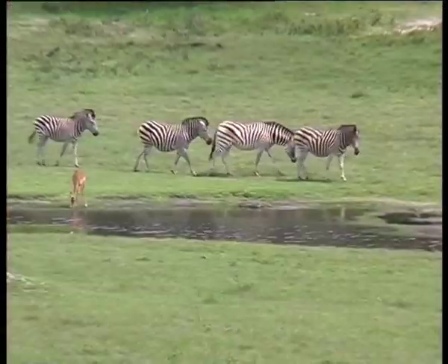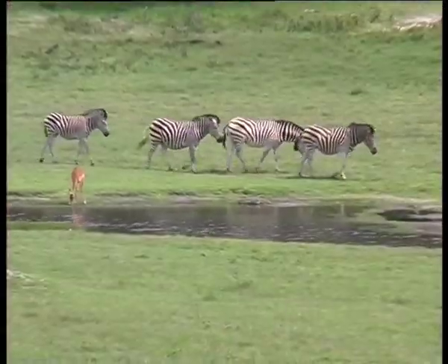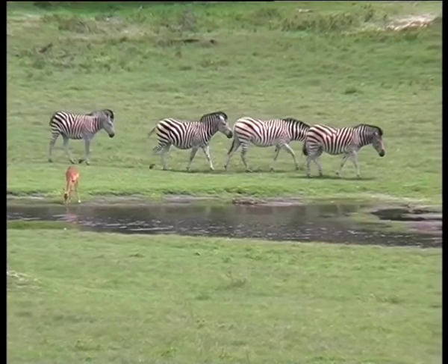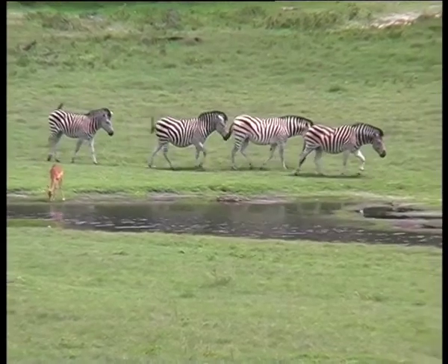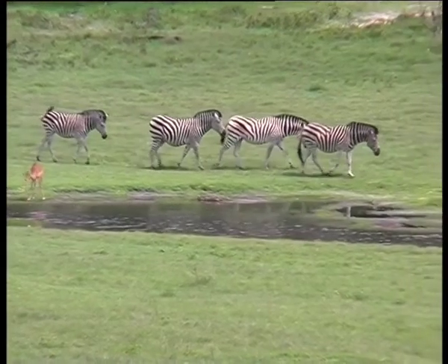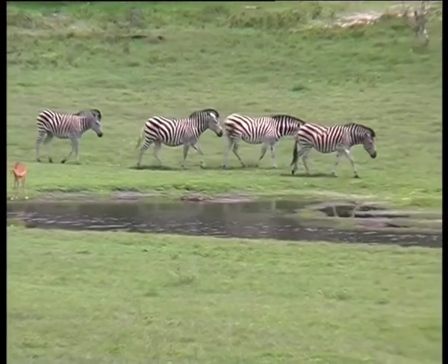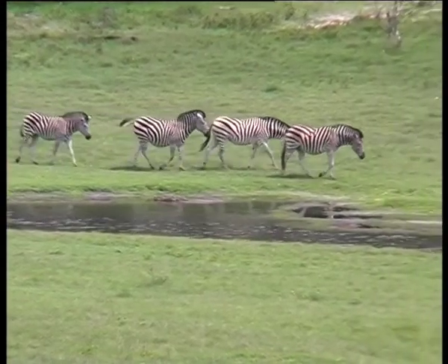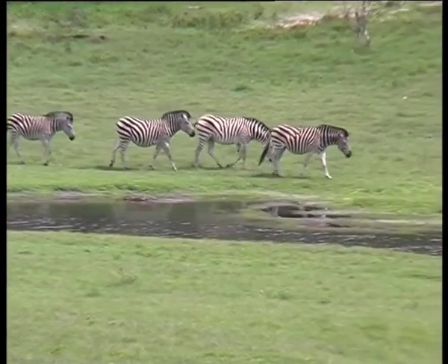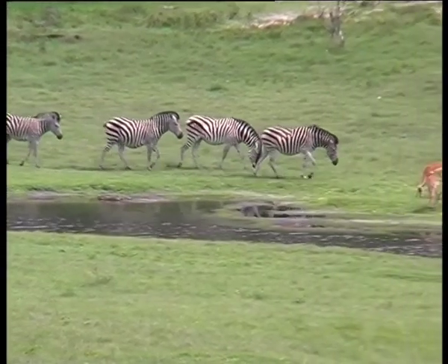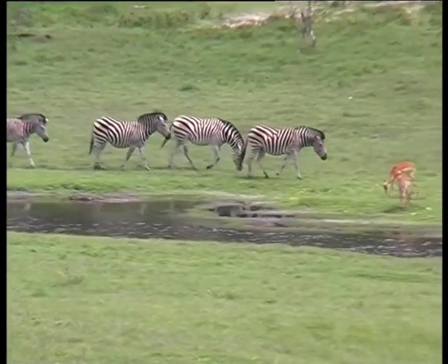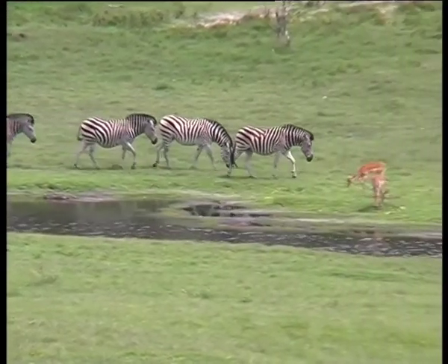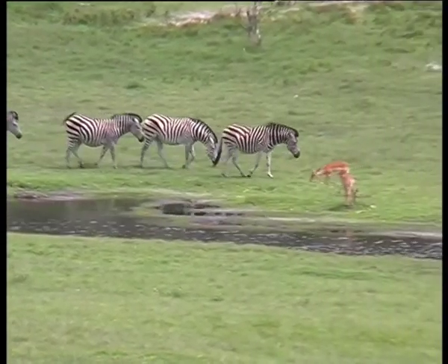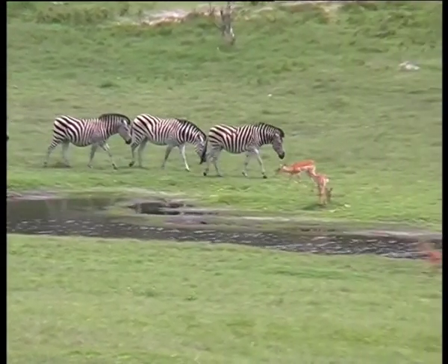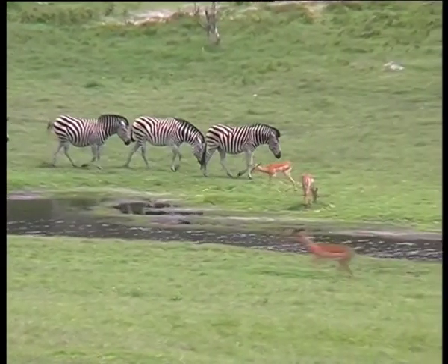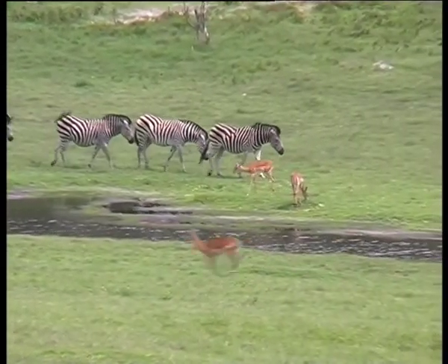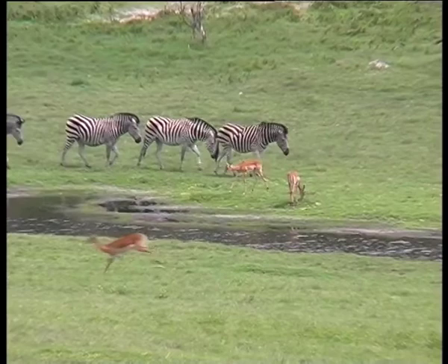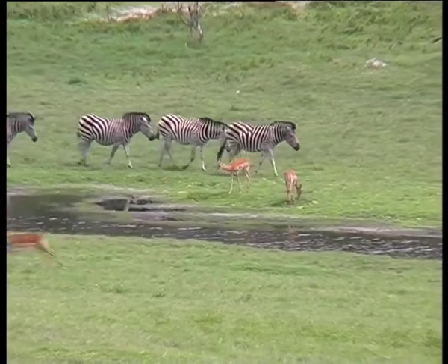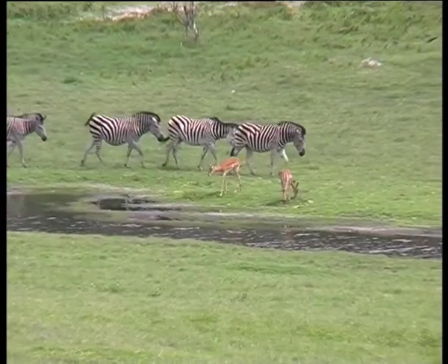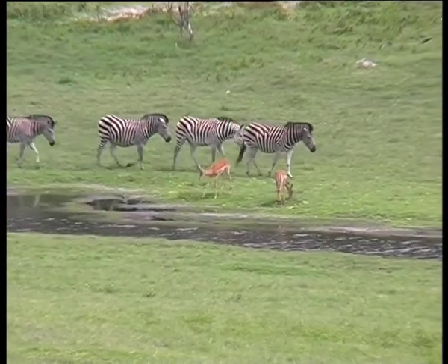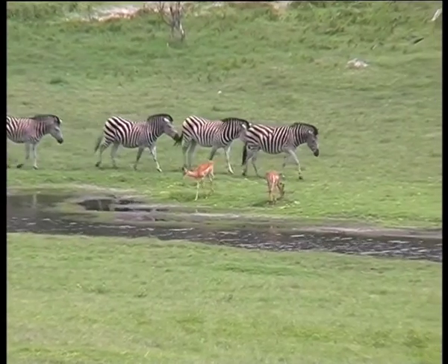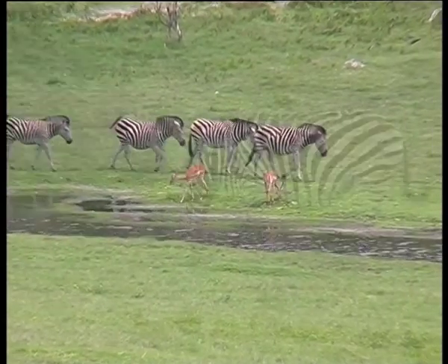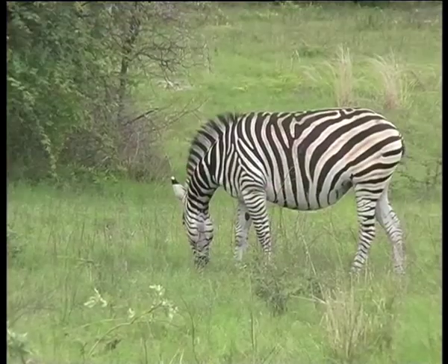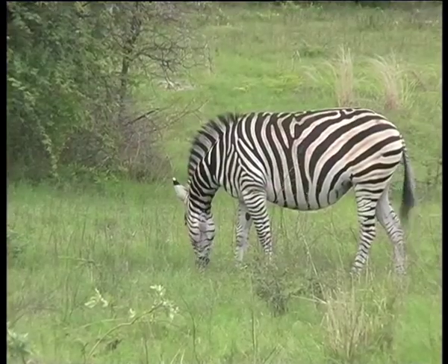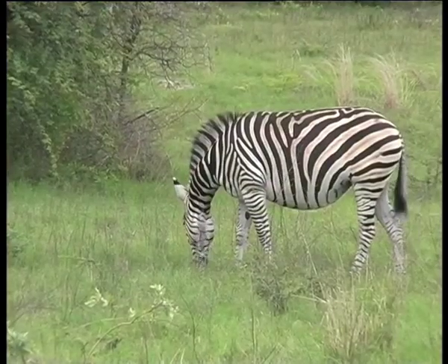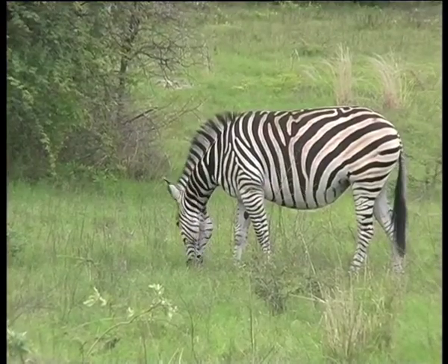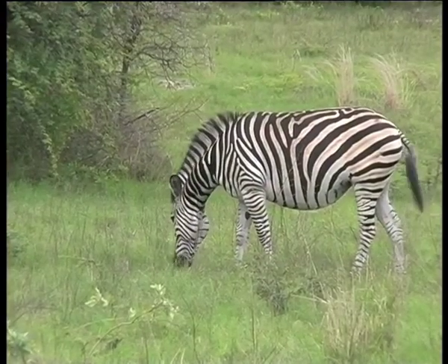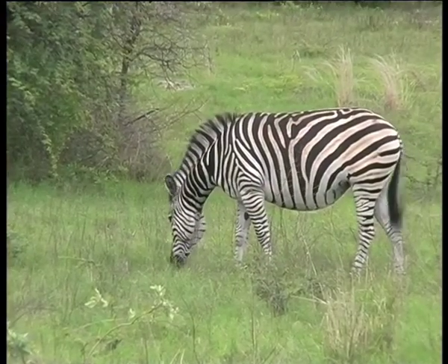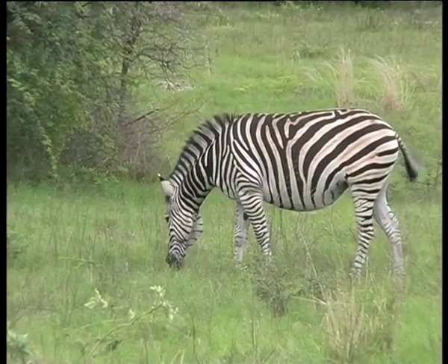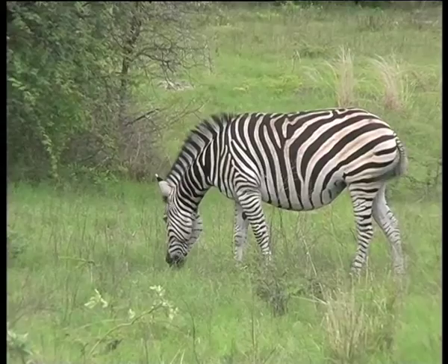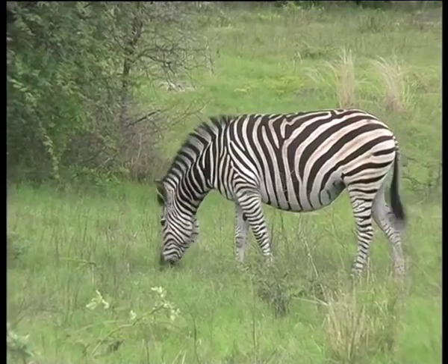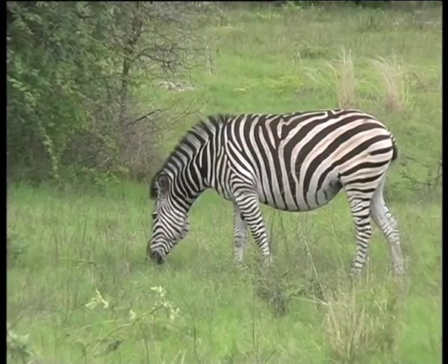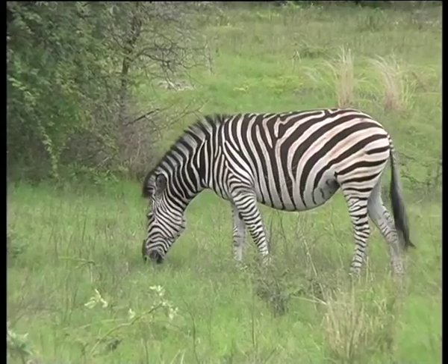Zebra are only found in Africa and there are three species of them. Each zebra species has a completely different stripe pattern, and no individuals within a species have exactly the same markings.